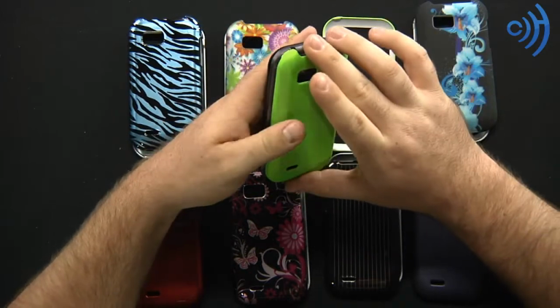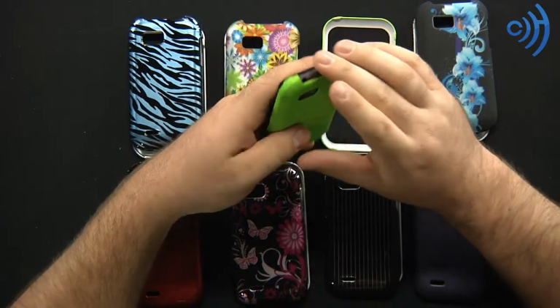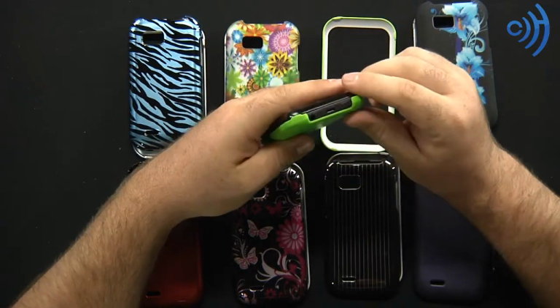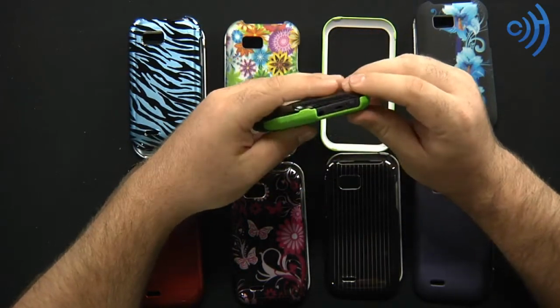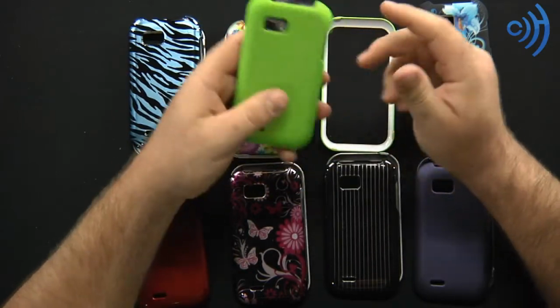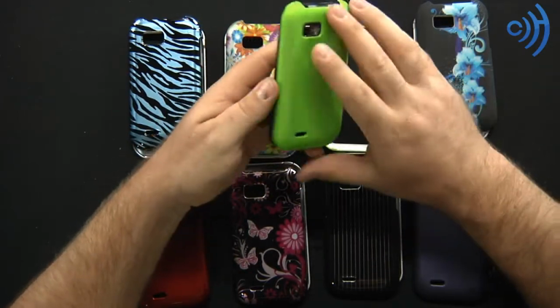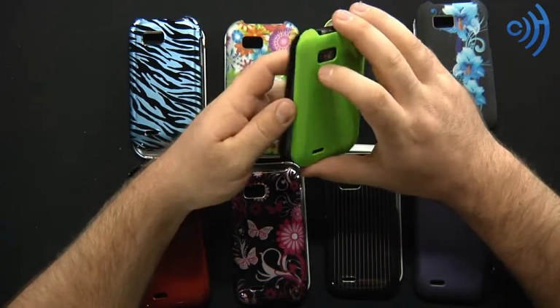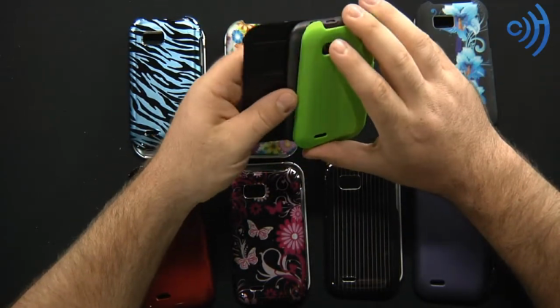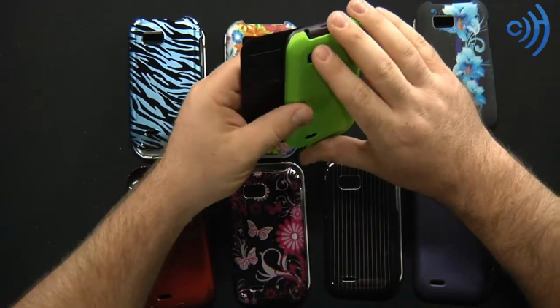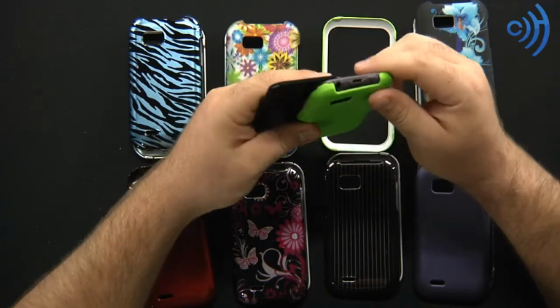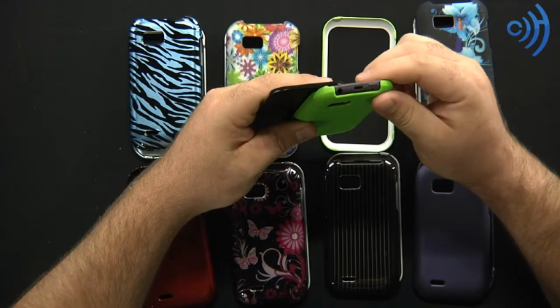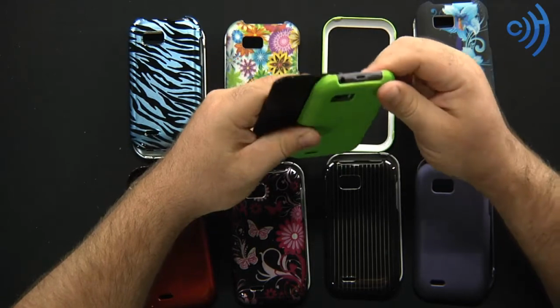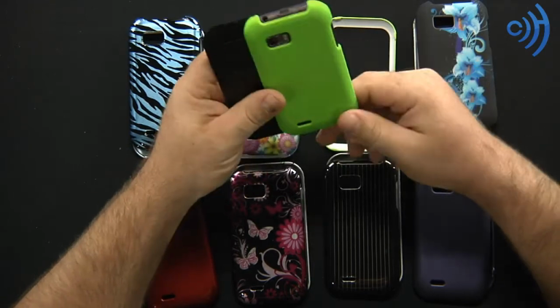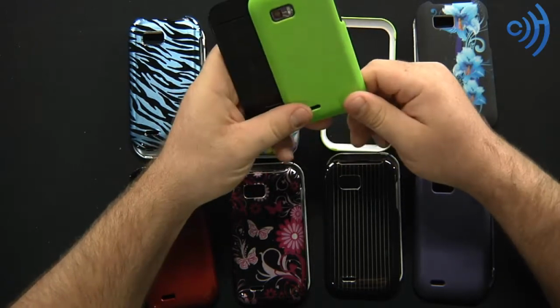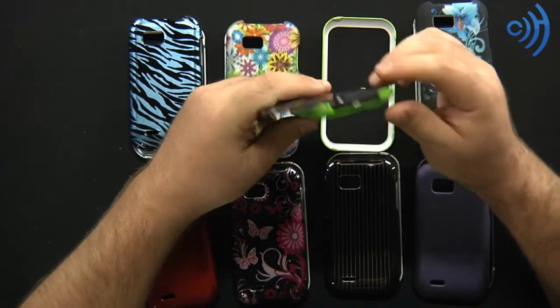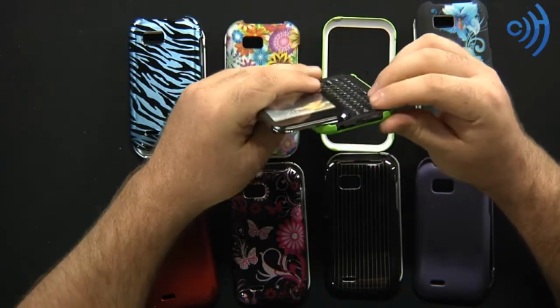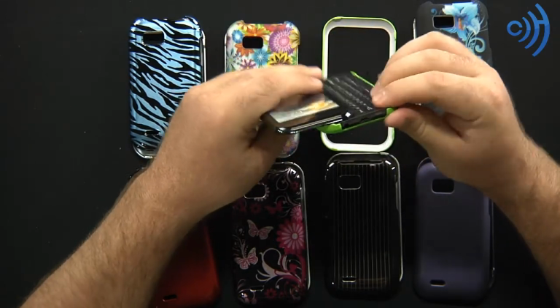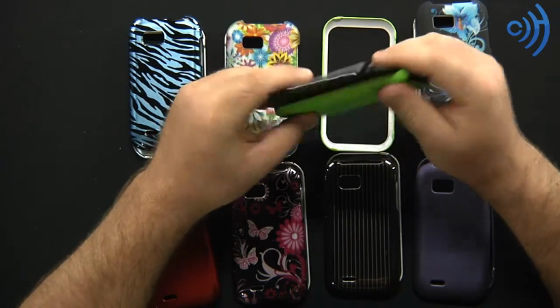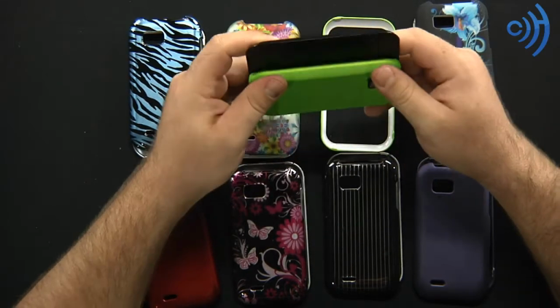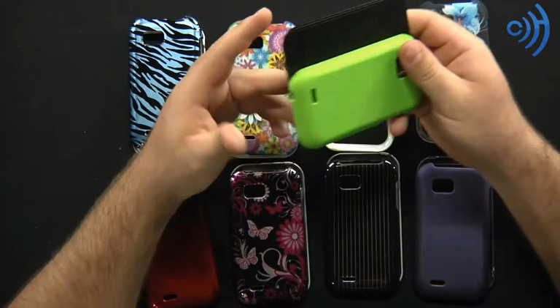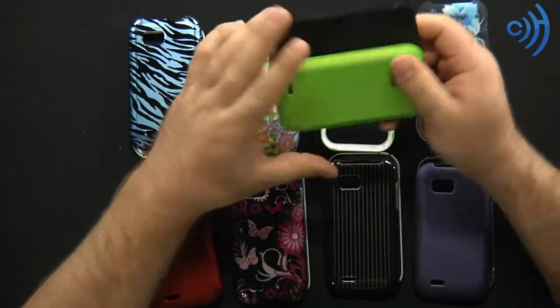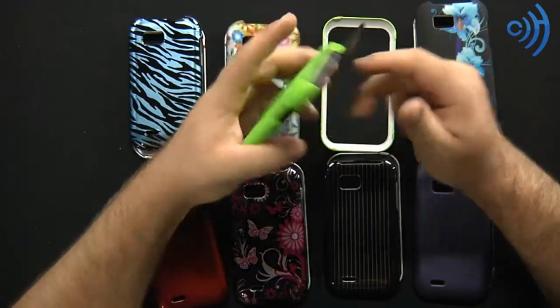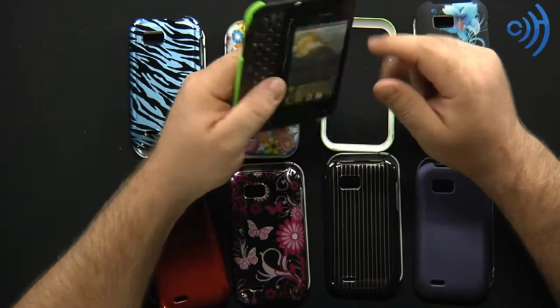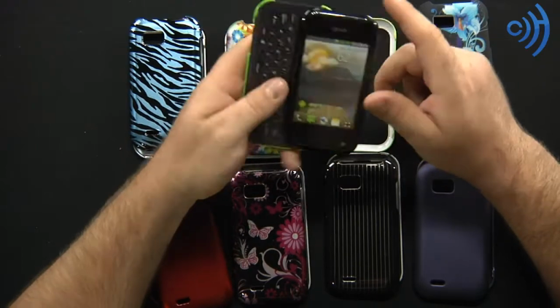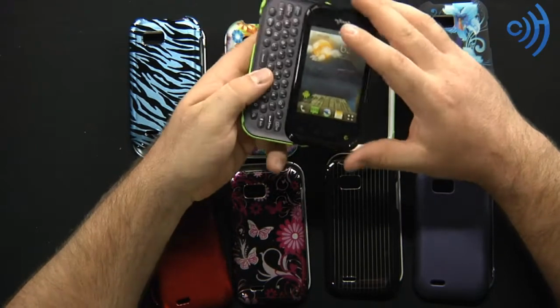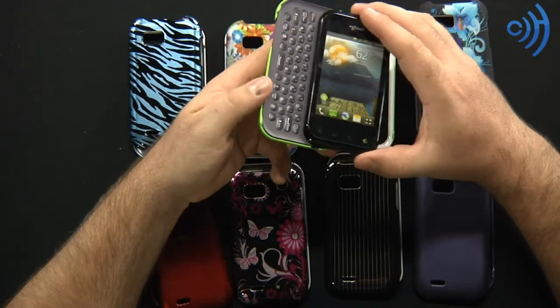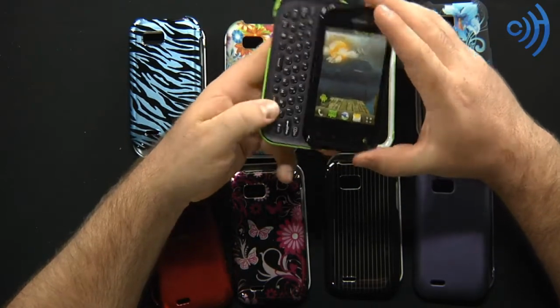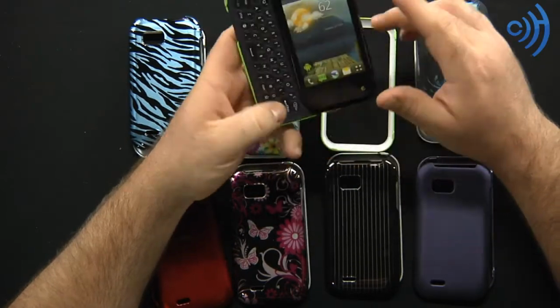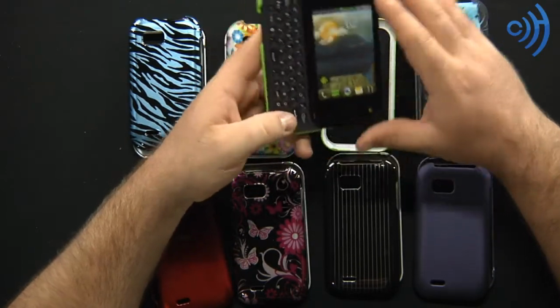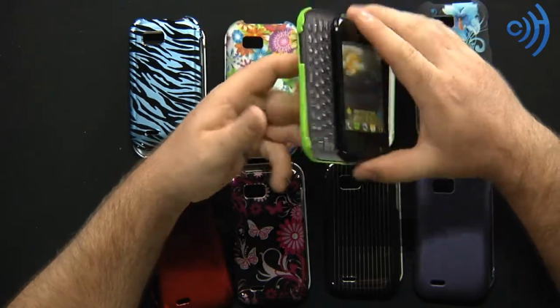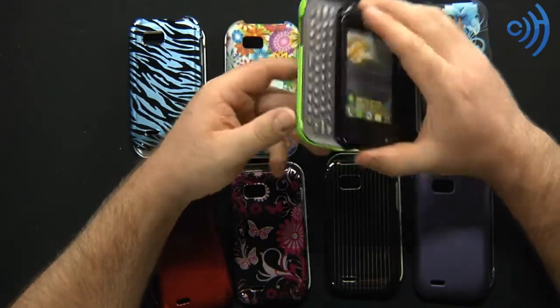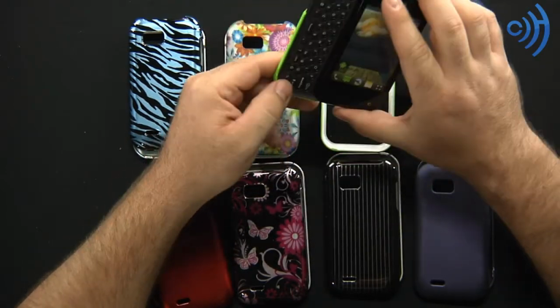A lot of sliding phones don't have skins made for them, just because of the way skins work — their looseness doesn't really work too well with sliding devices. So covers are really pretty much all you've got available to you.